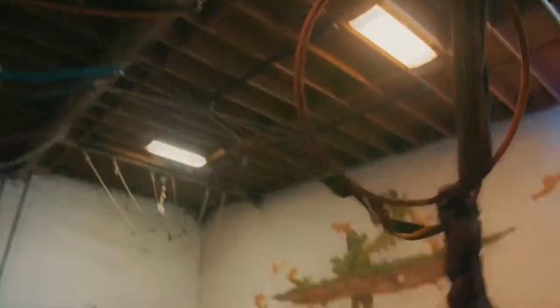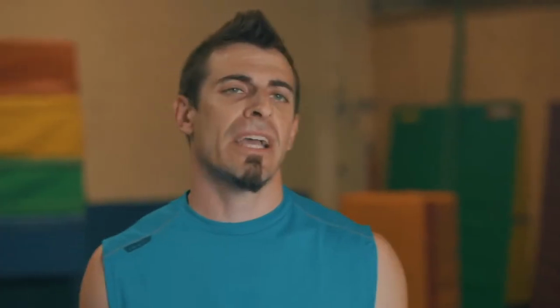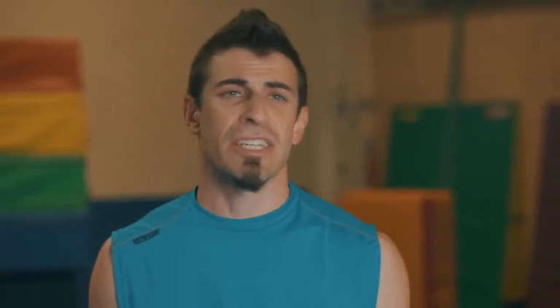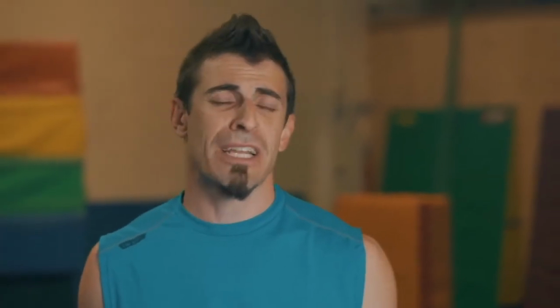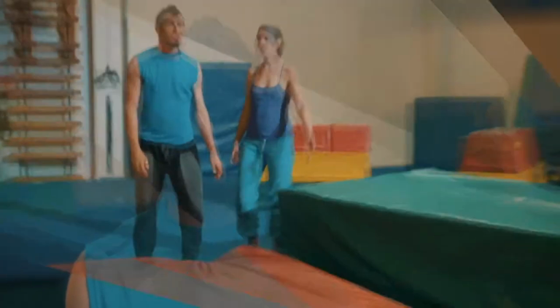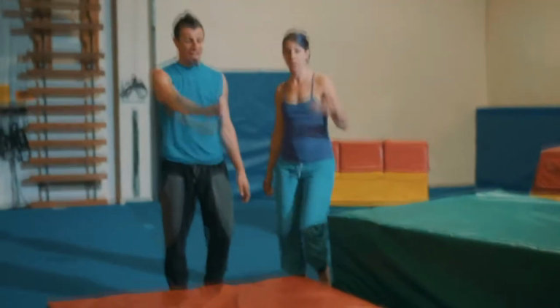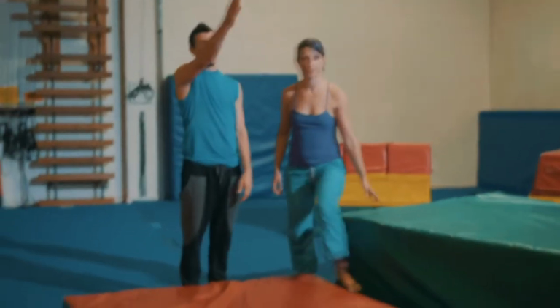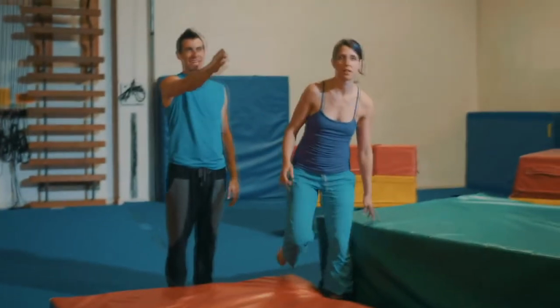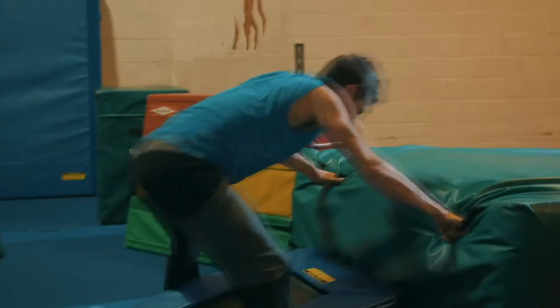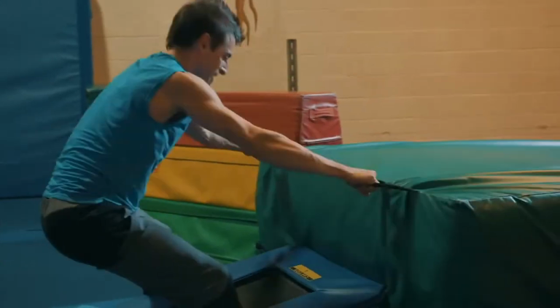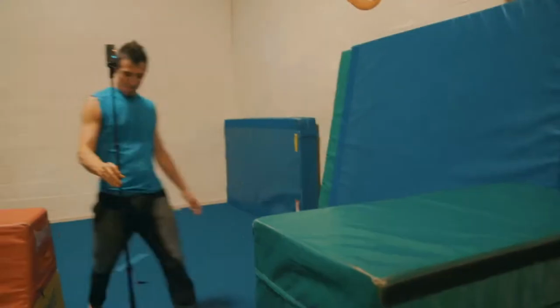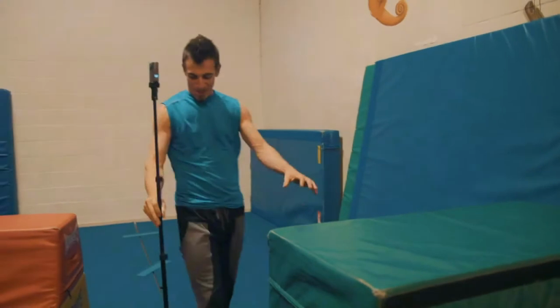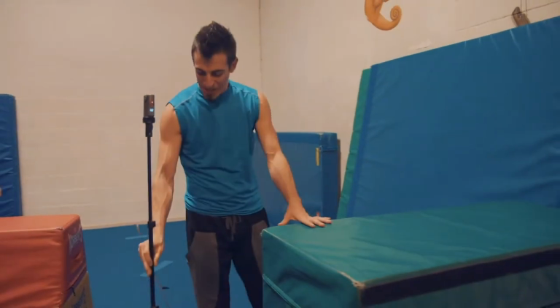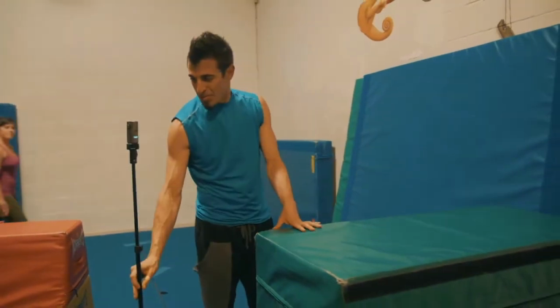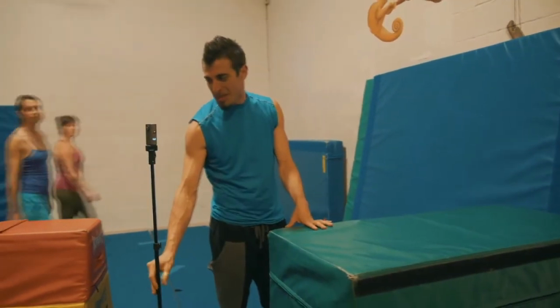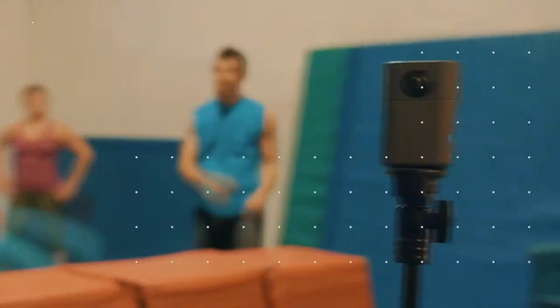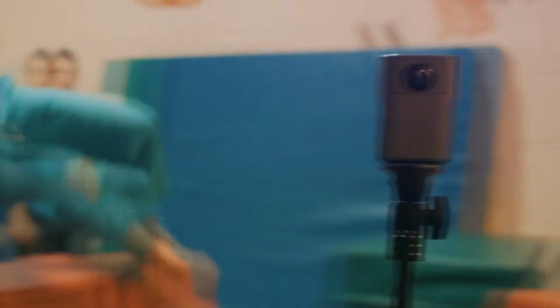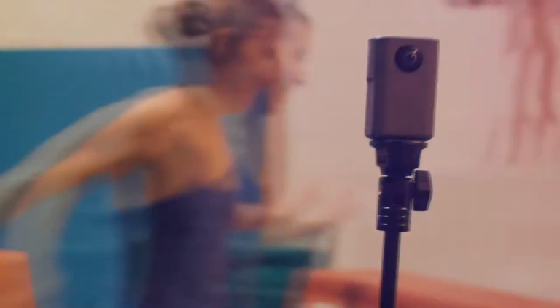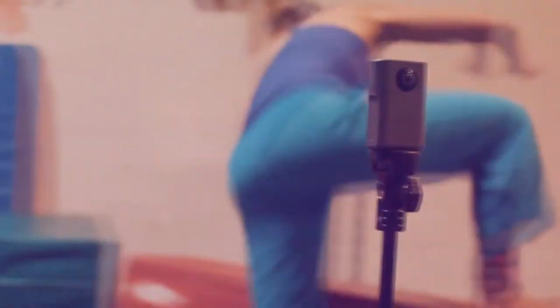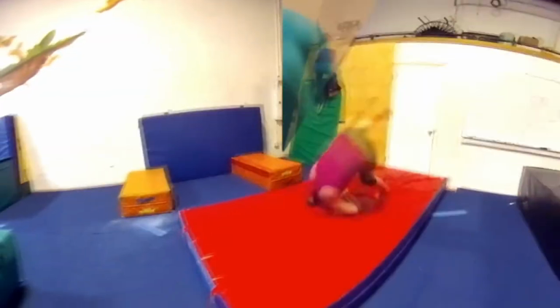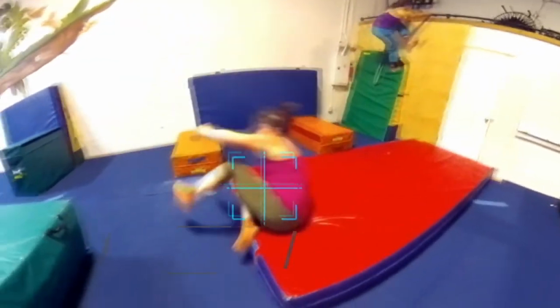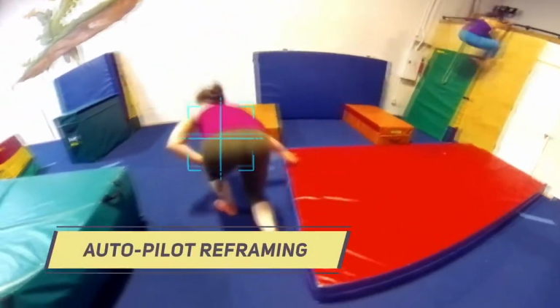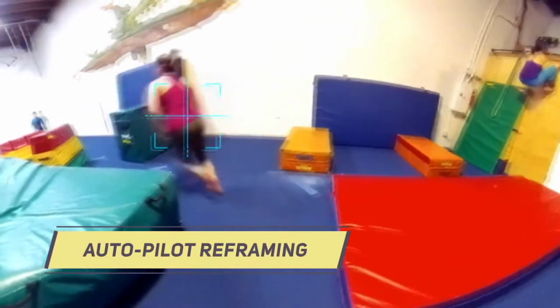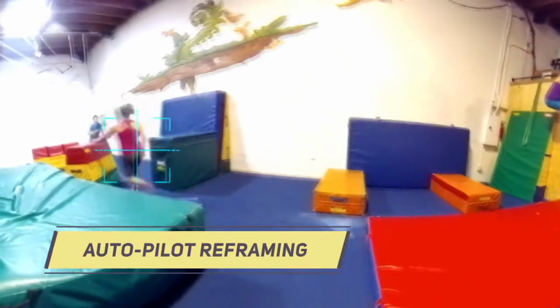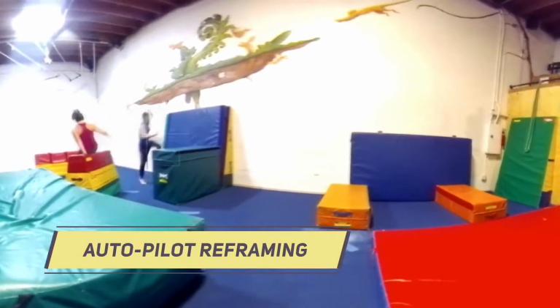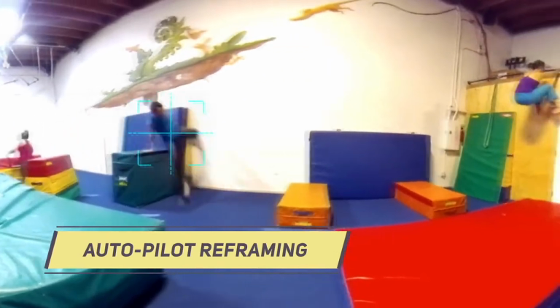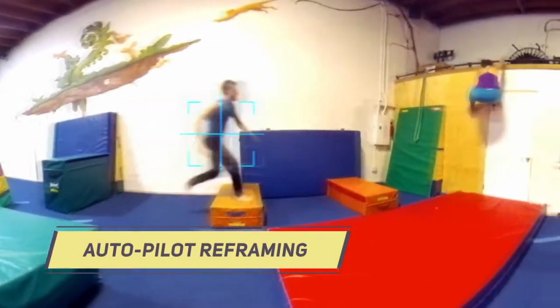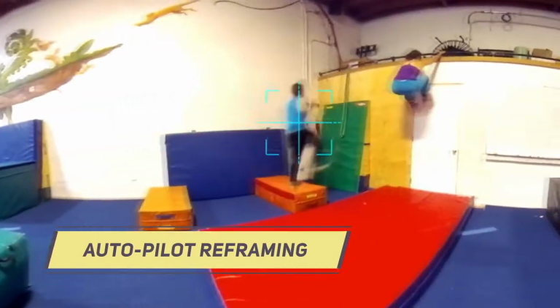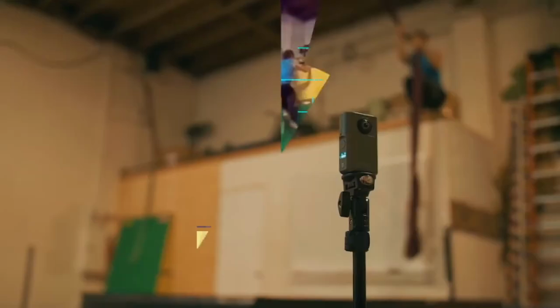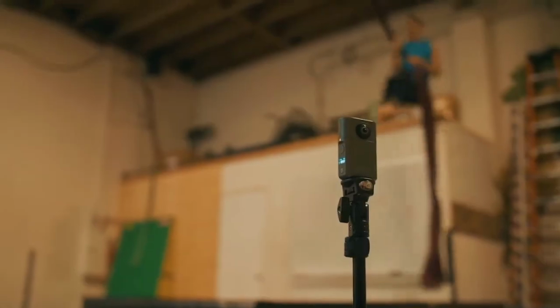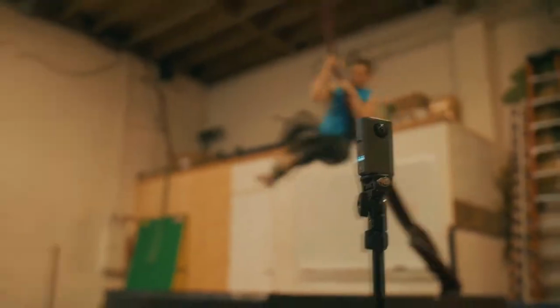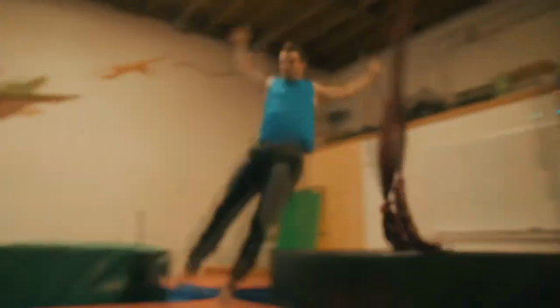My name is Zach. I teach acrobatics and parkour, and I really like the Wonder 360 because it makes it really easy to bring the camera into class, set it down, and it captures the whole room no matter which way our practice goes. That way I don't need a whole camera crew in order to get every part of my run as I go up and down, back and forth.